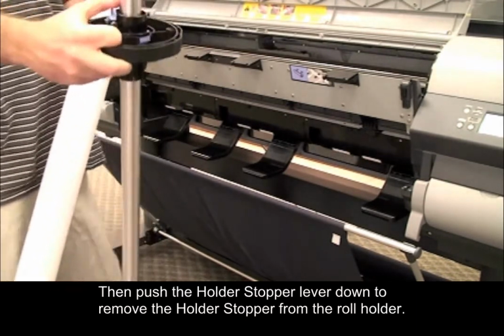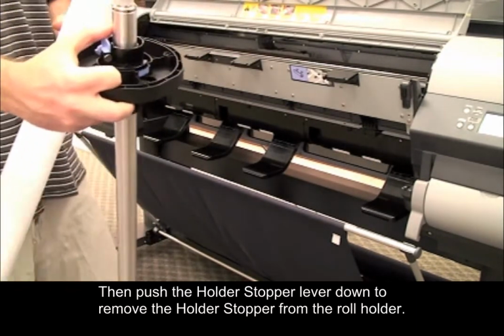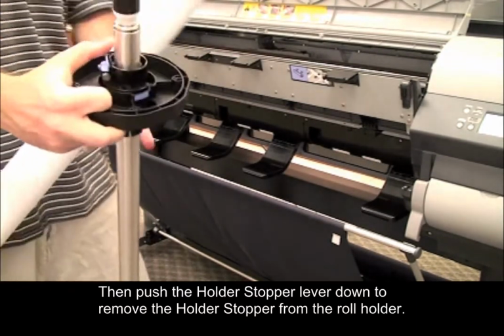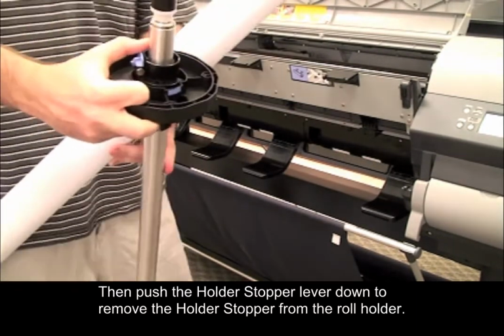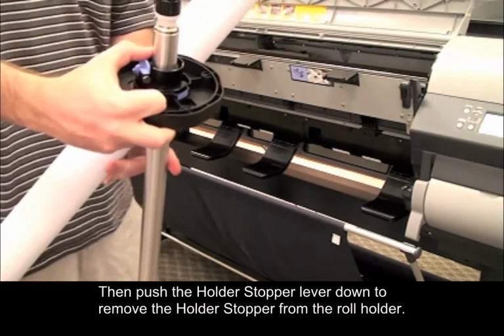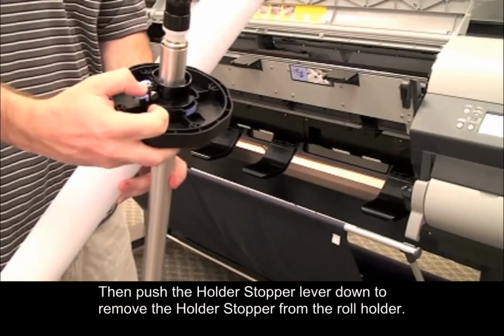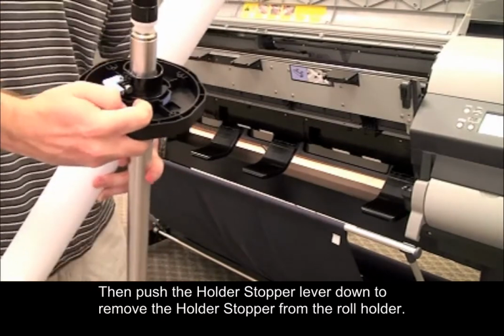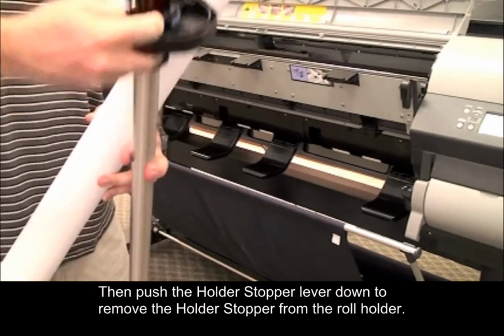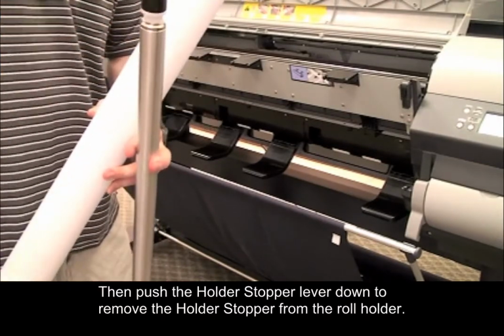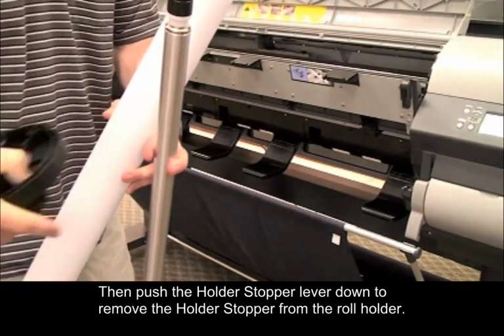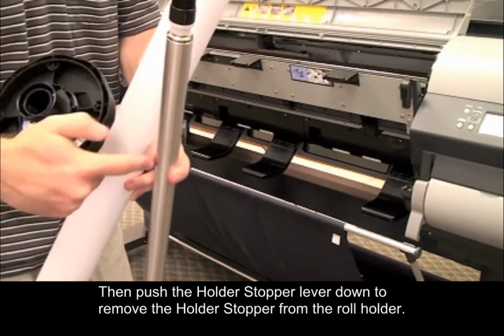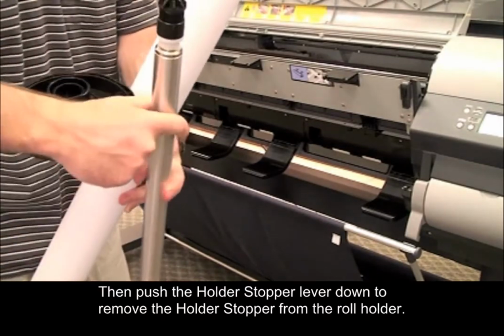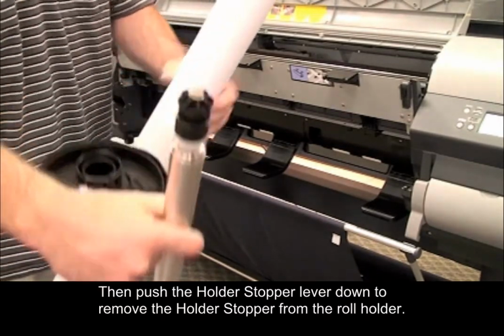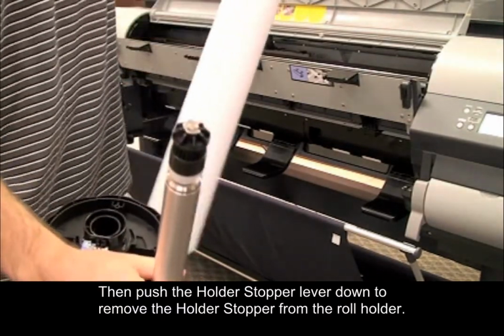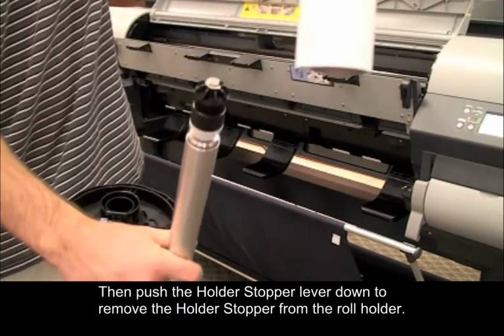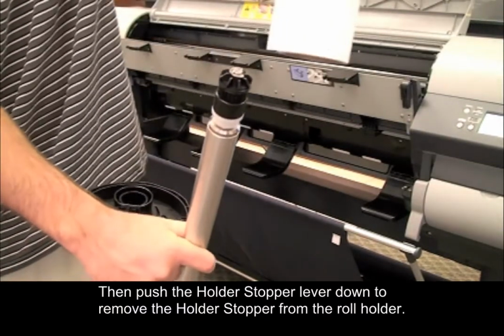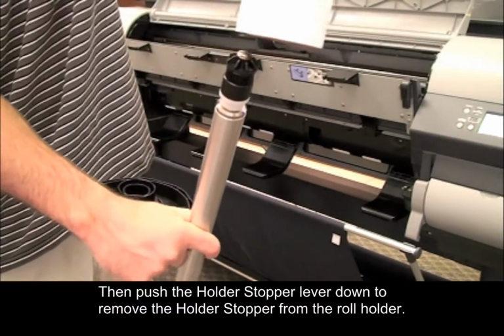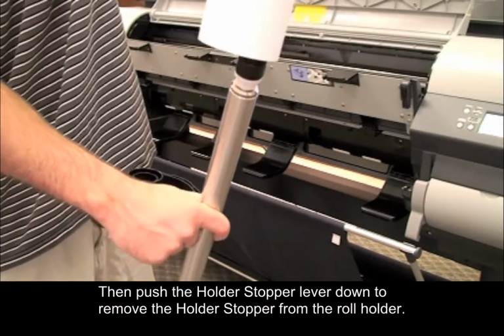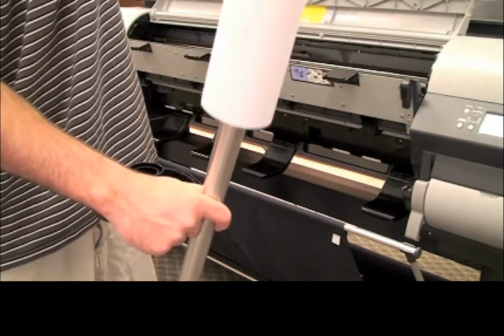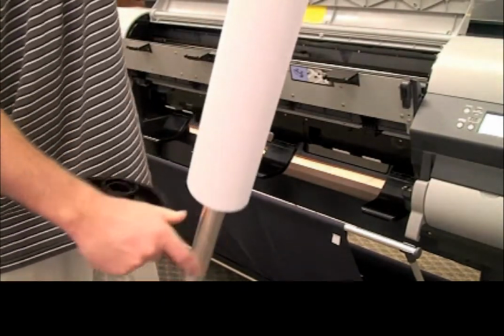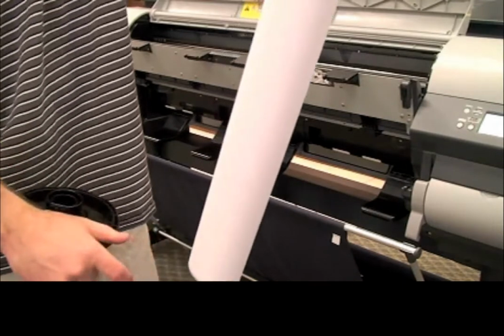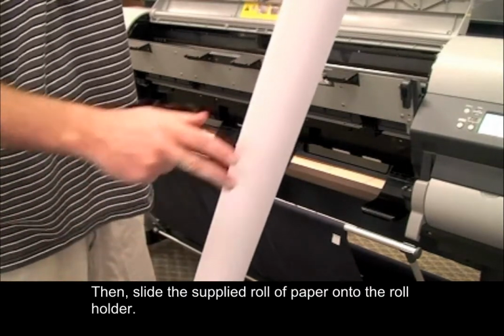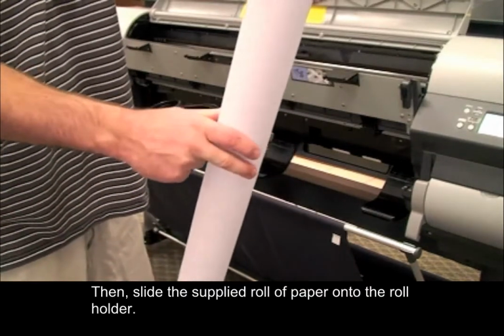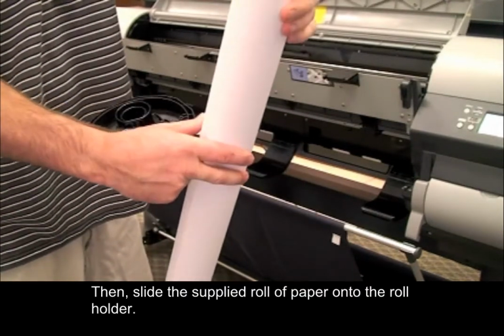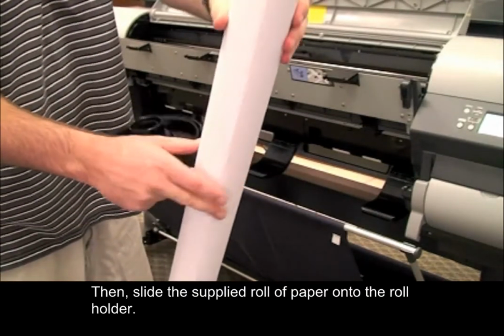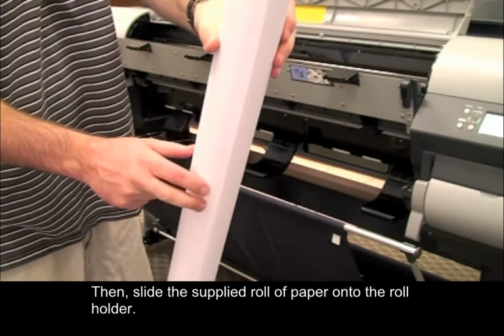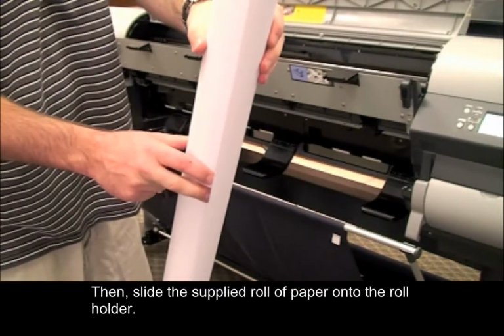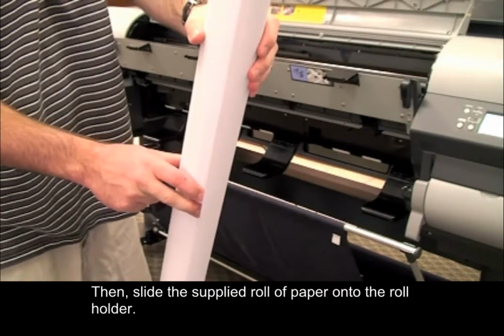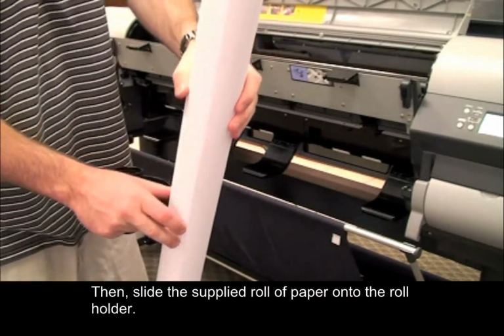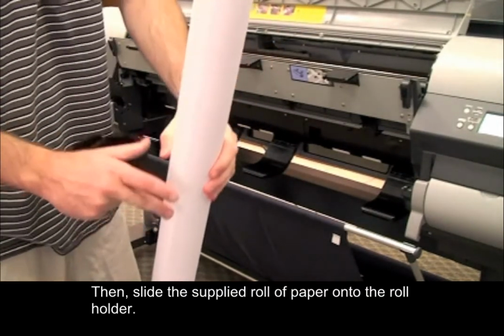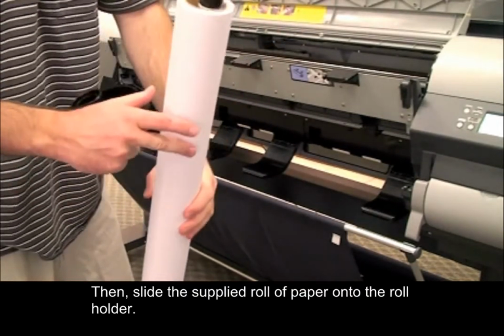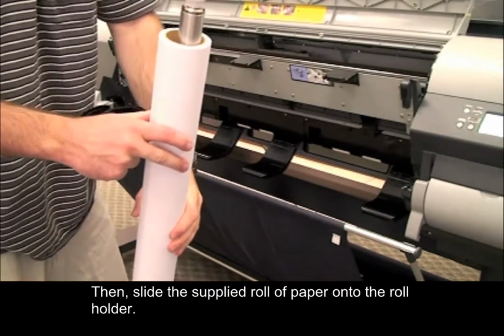Then push the holder stopper lever down to remove the holder stopper from the roll holder. Then slide the supplied roll of paper onto the roll holder.